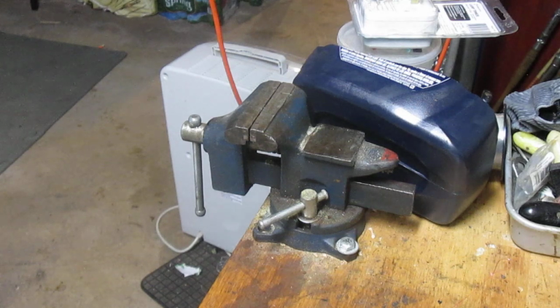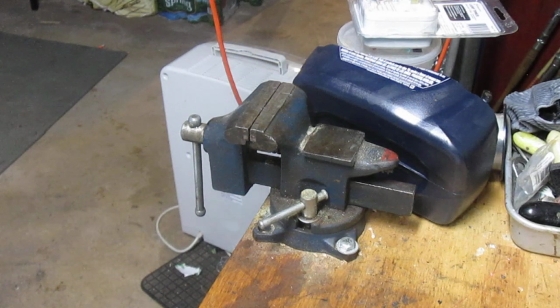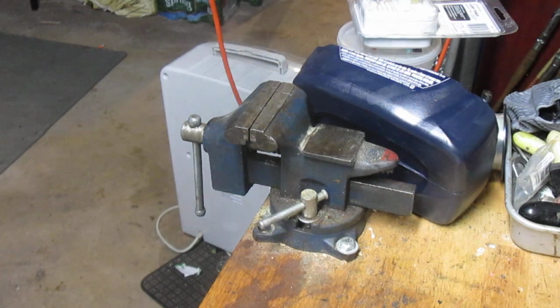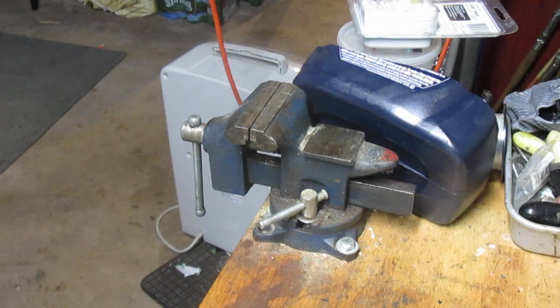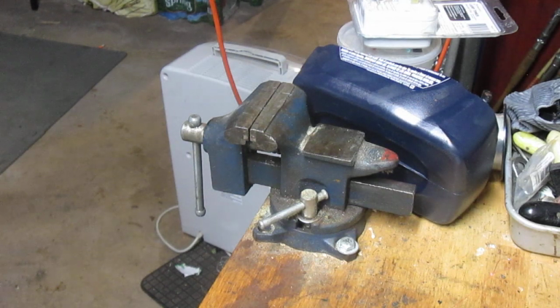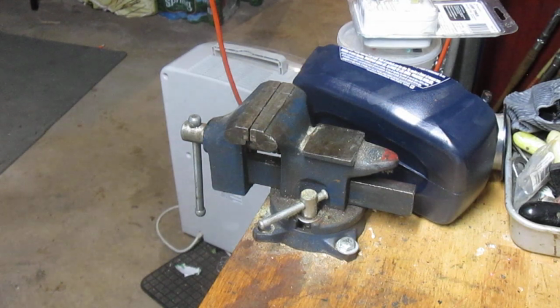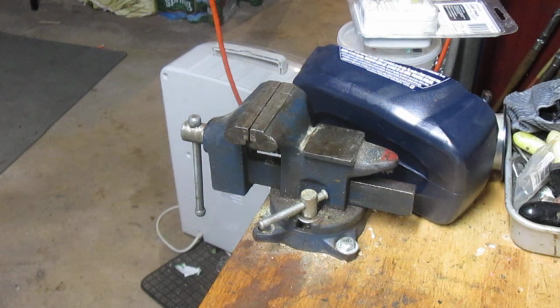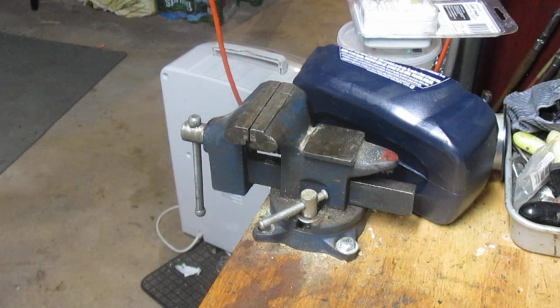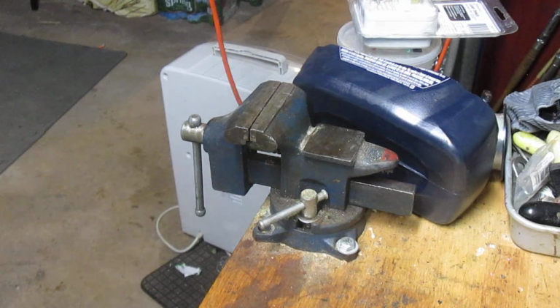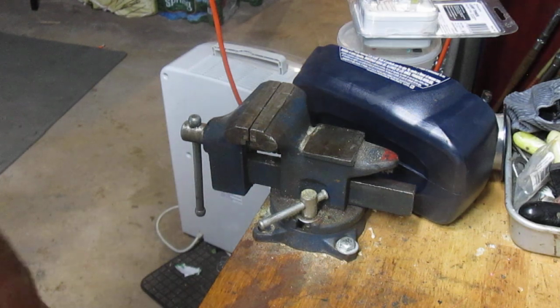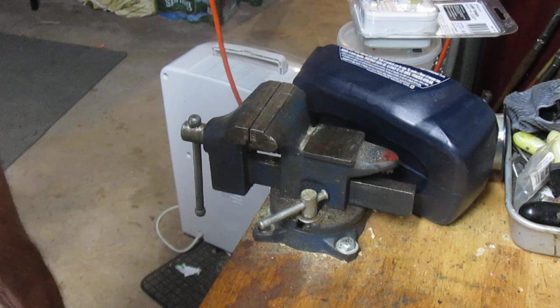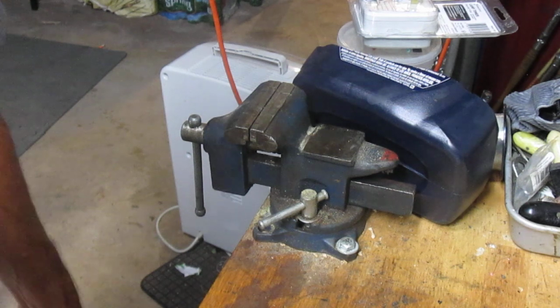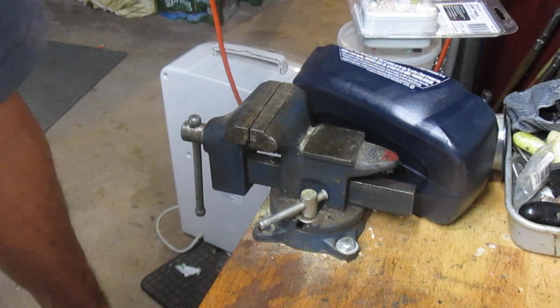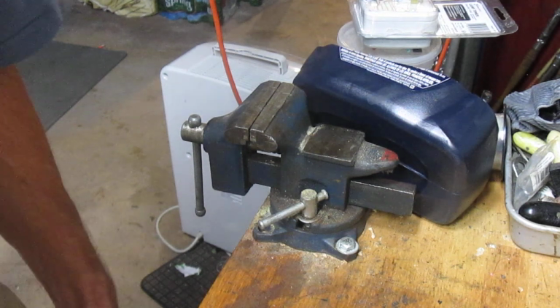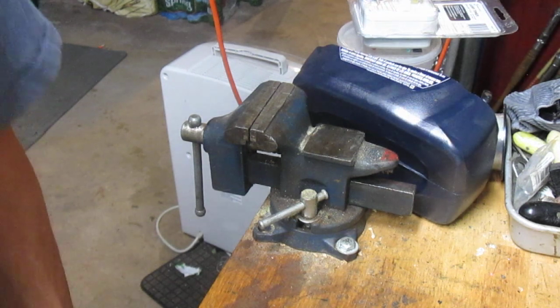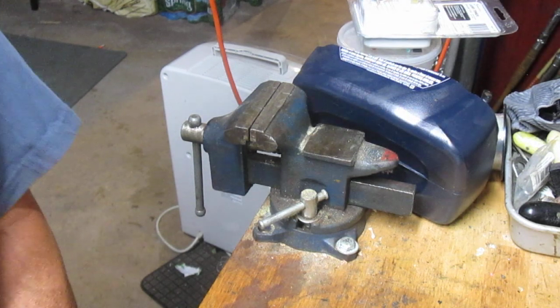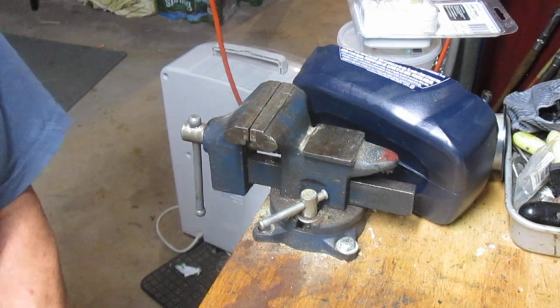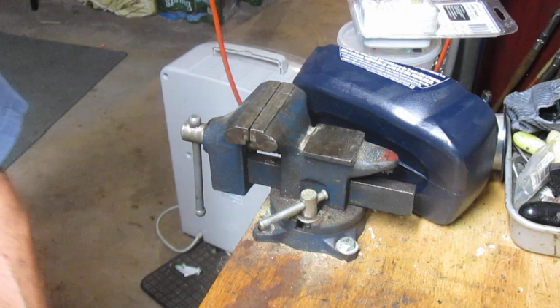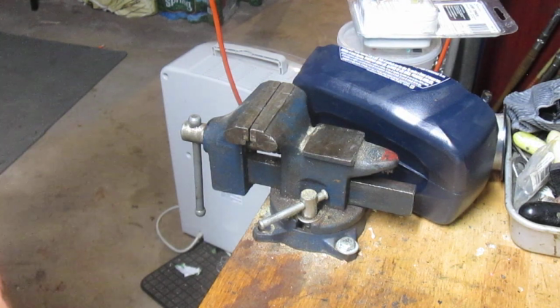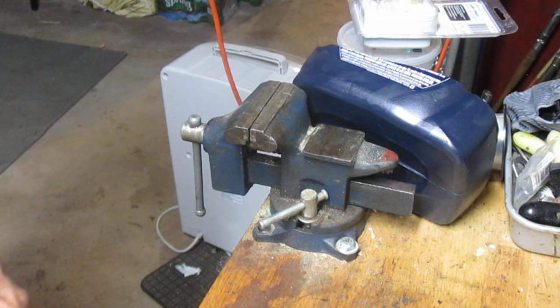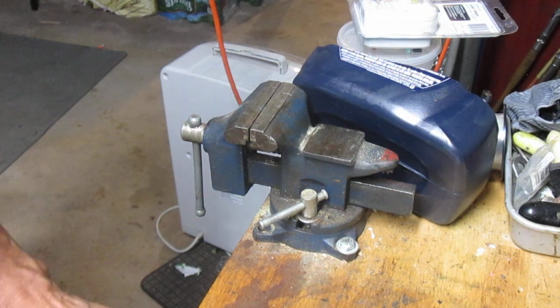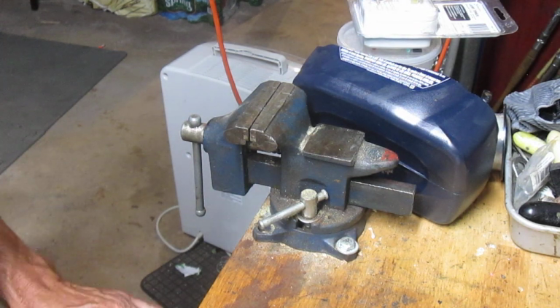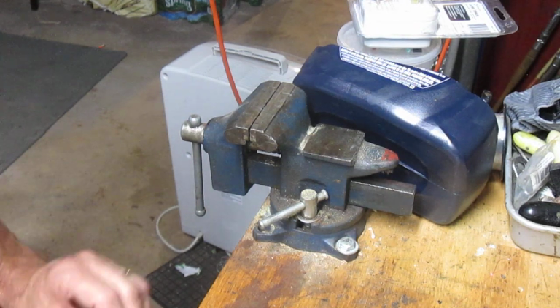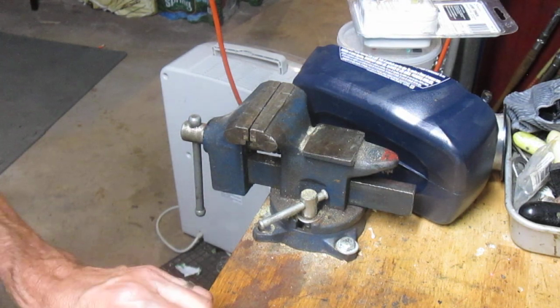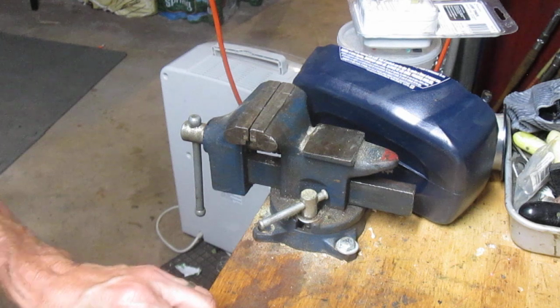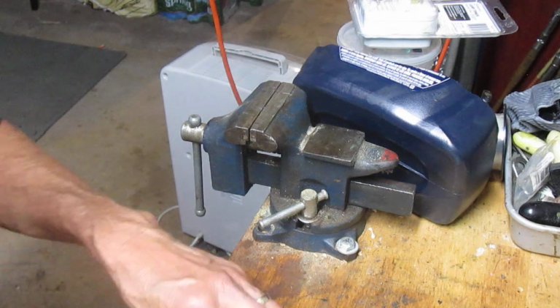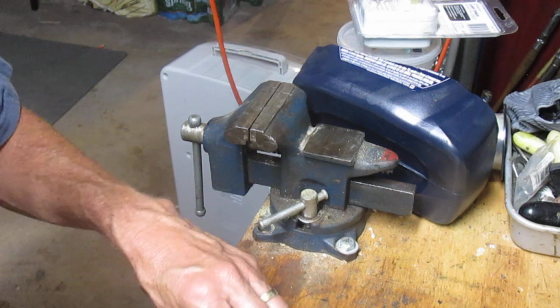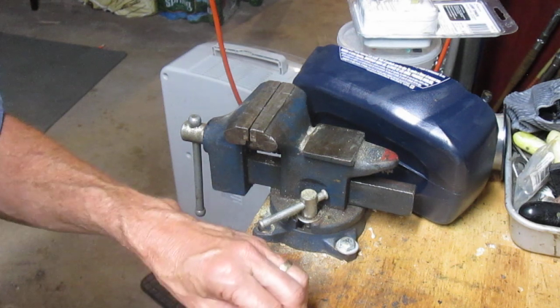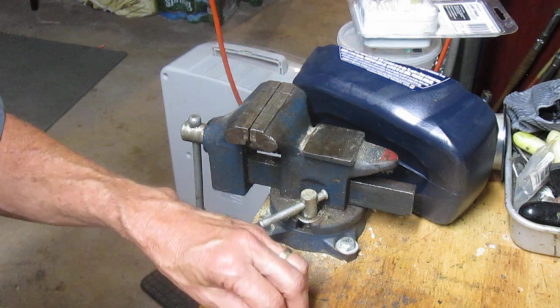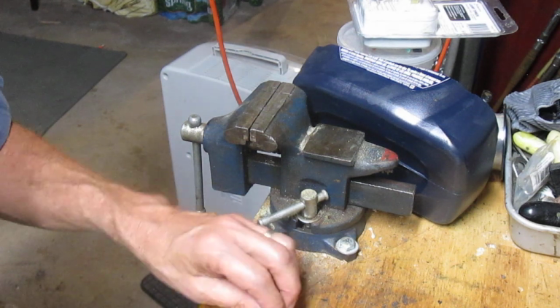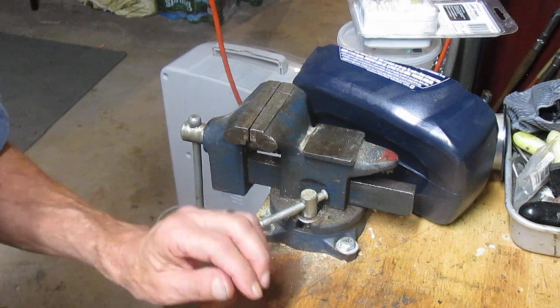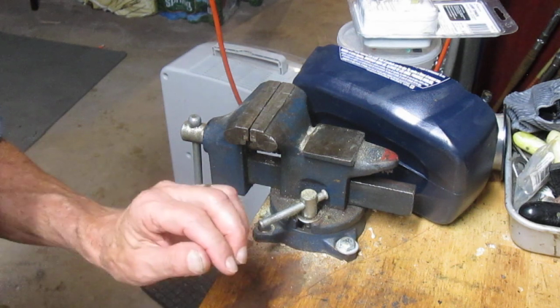Hi, this is Dennis with Second Chance Tackle. I thought I'd share with you a little rig that I make. It's kind of shortcutting the fly tying process, but it's been a rig that has been very effective.